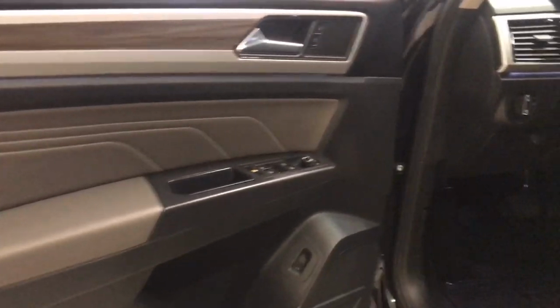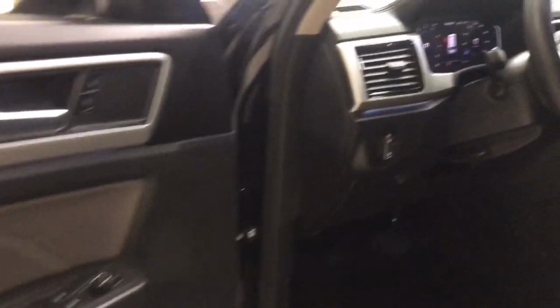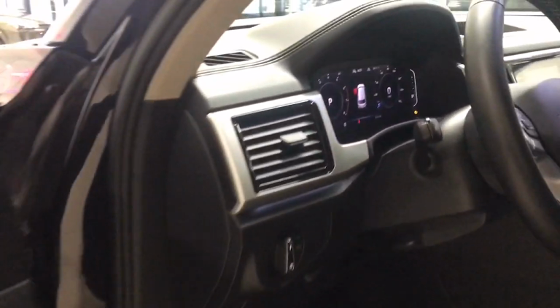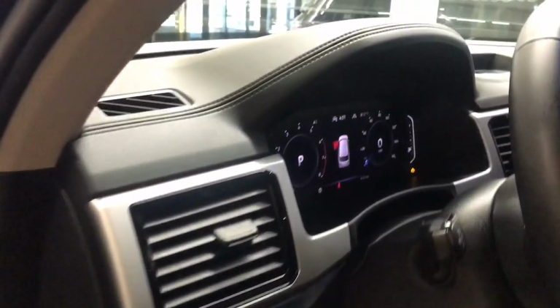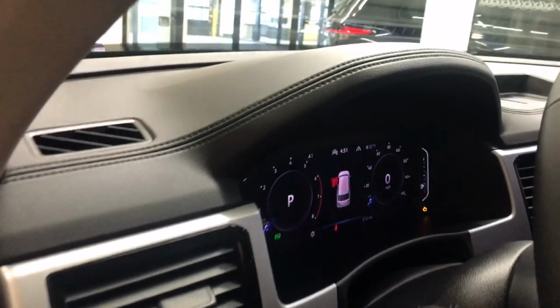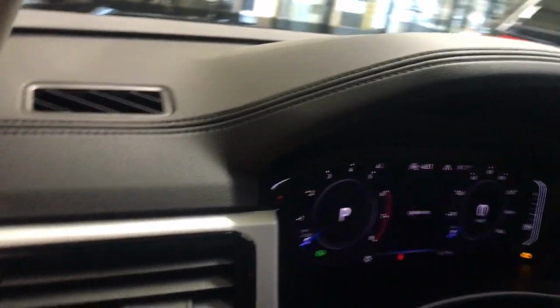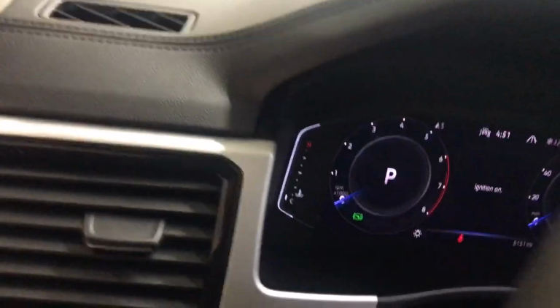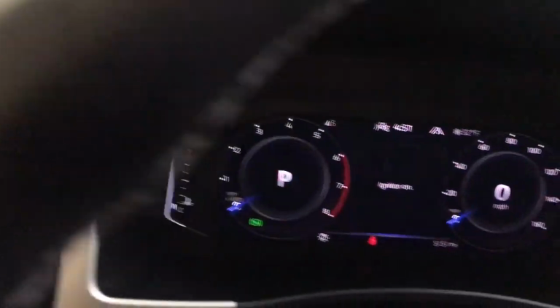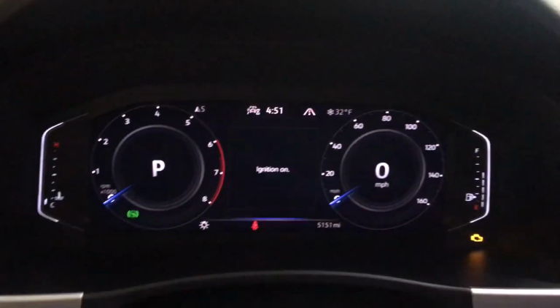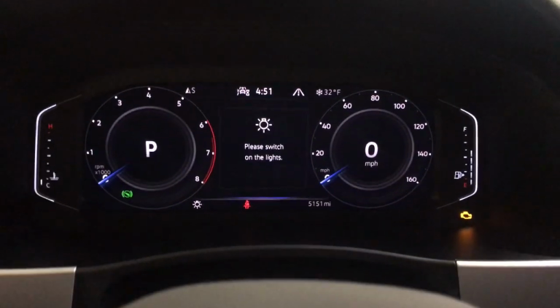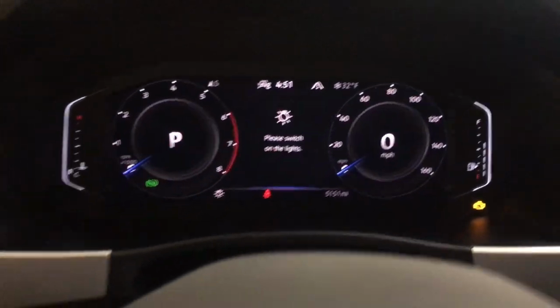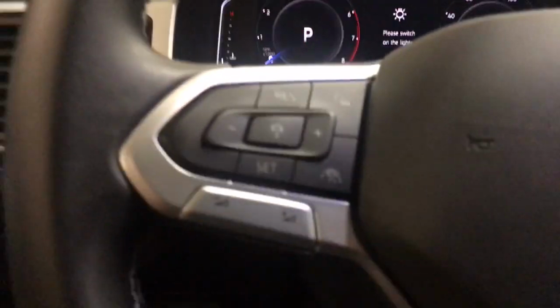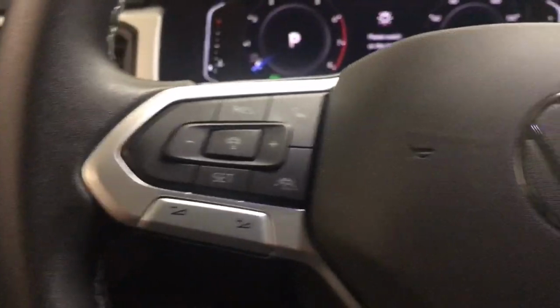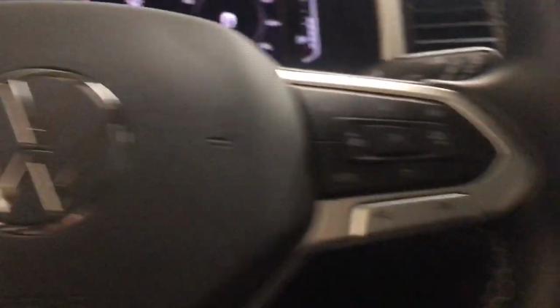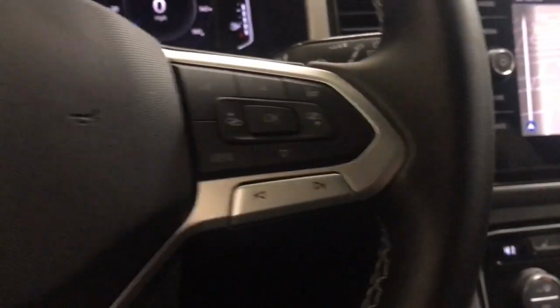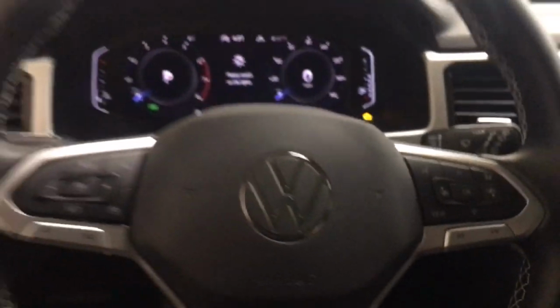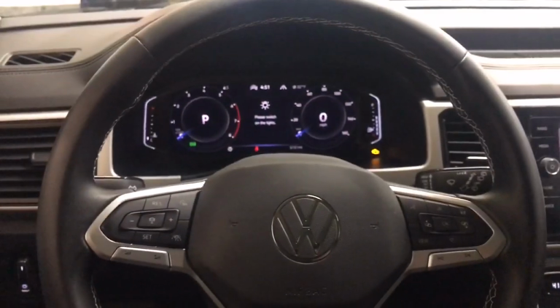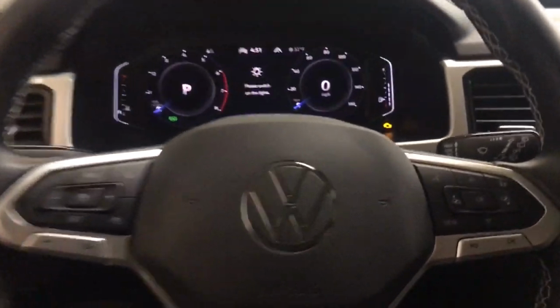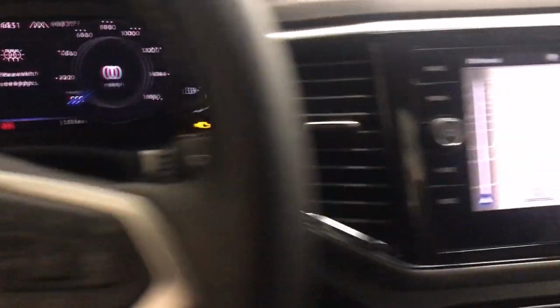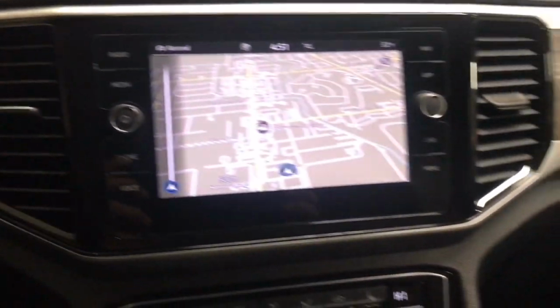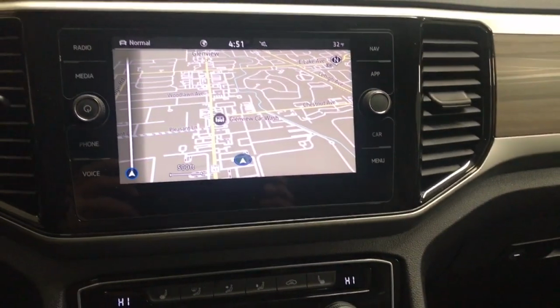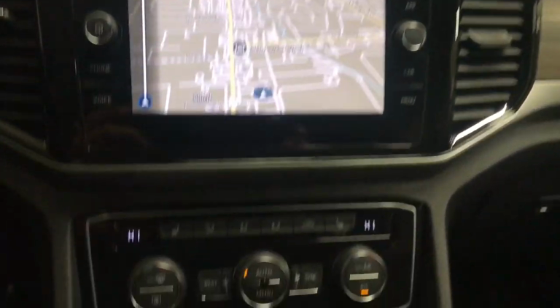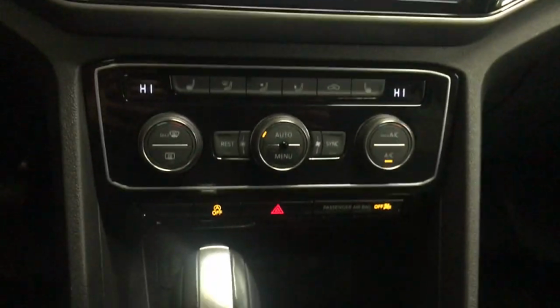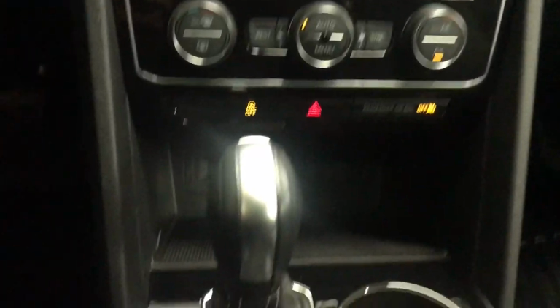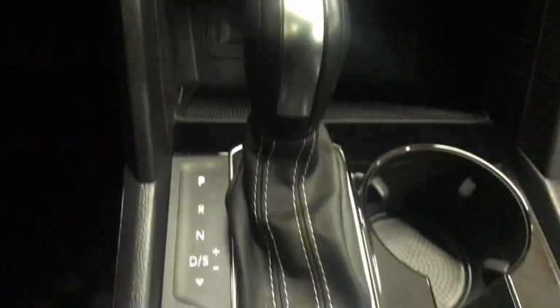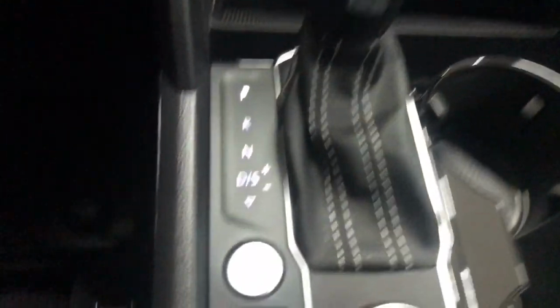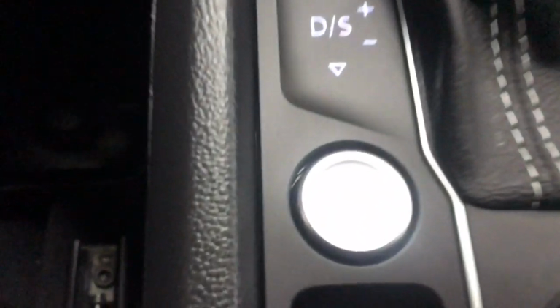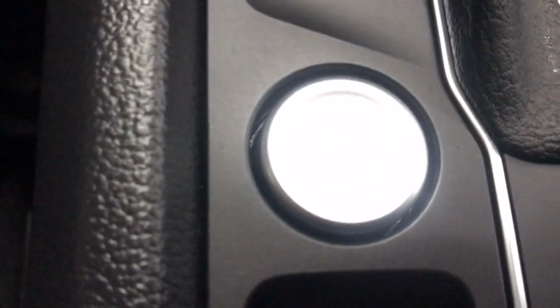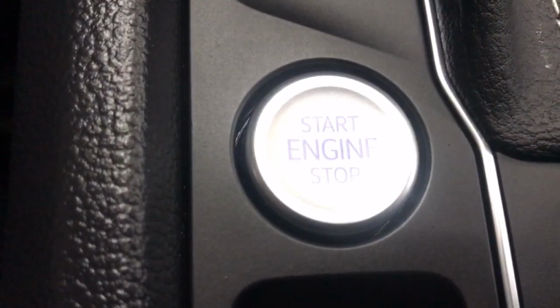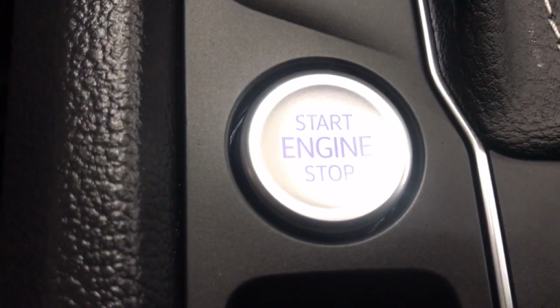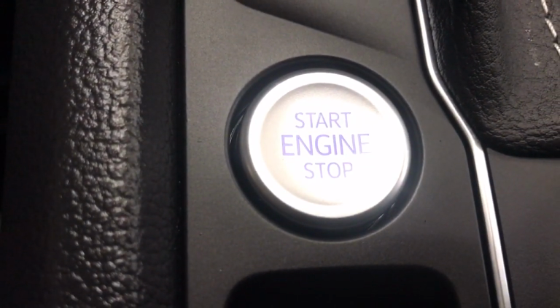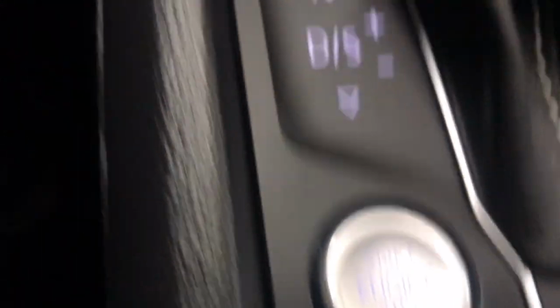These are just some of the great options this vehicle comes with: heated steering wheel, panoramic roof, navigation system, keyless entry, power passenger seat, heated mirrors, backup camera, power lift gate, fog lamps, satellite radio.